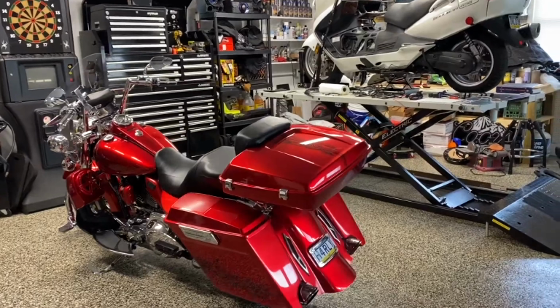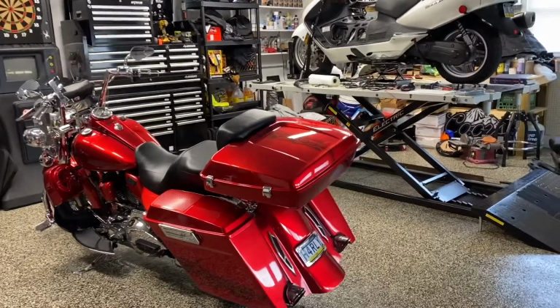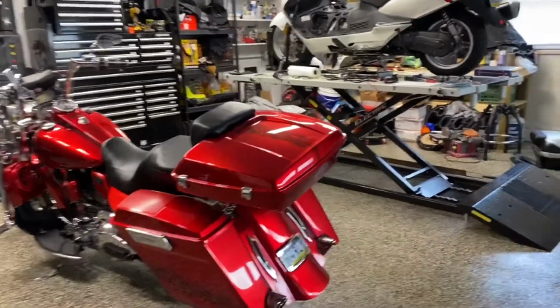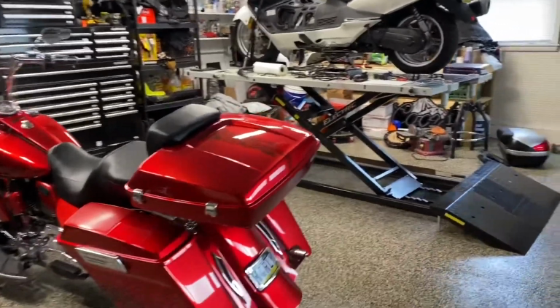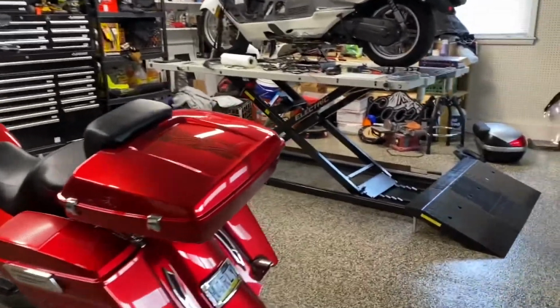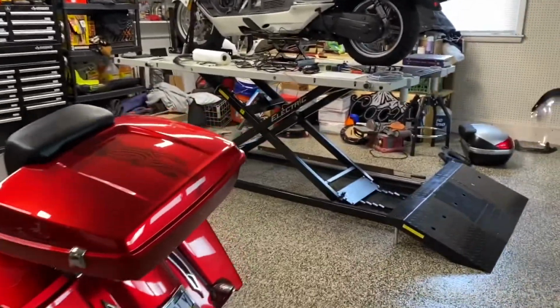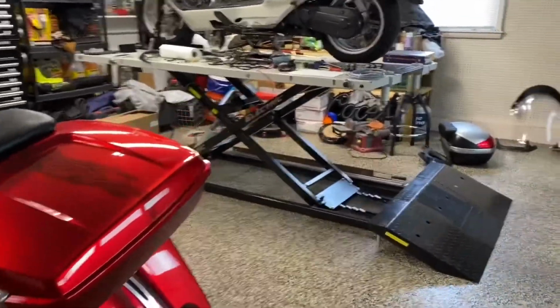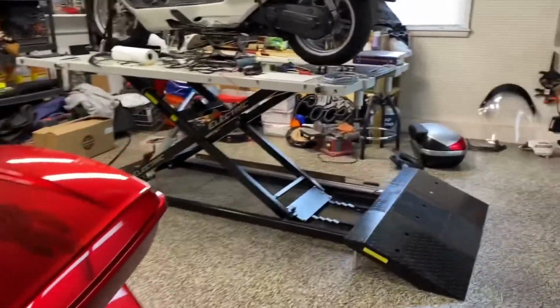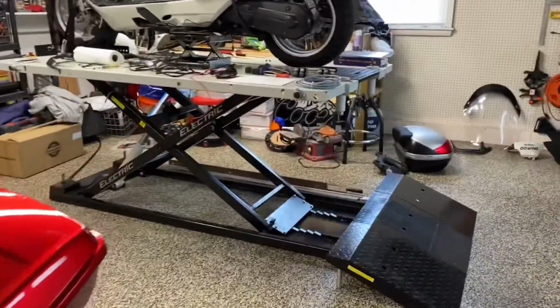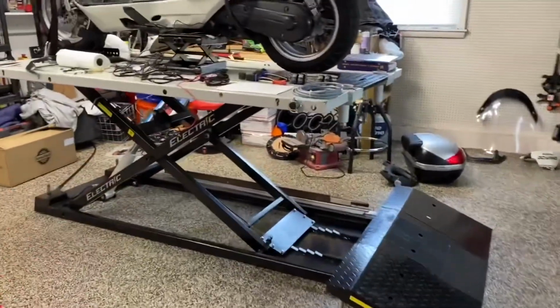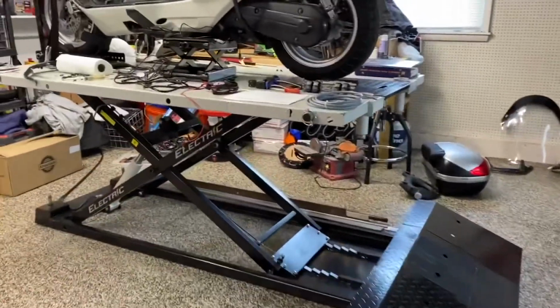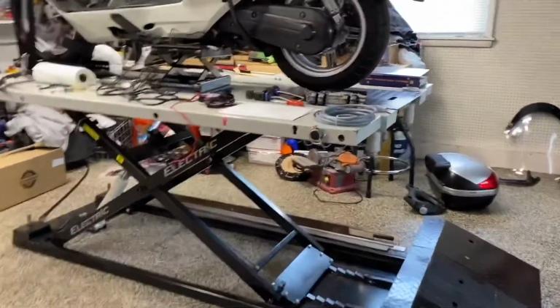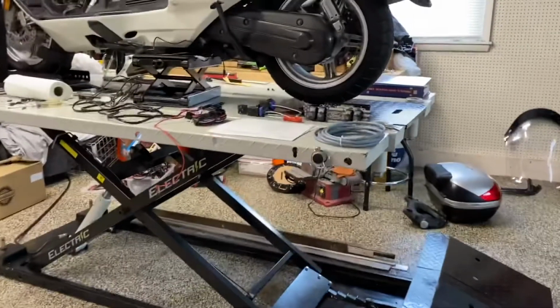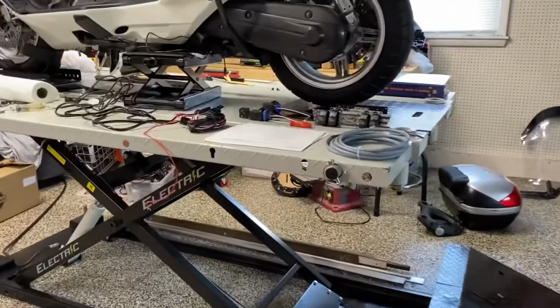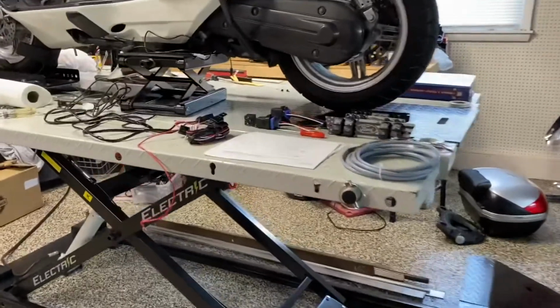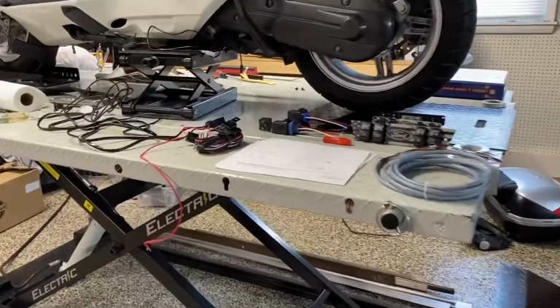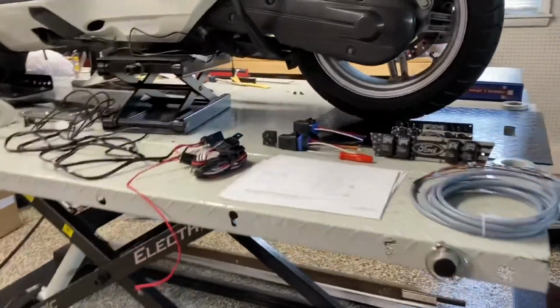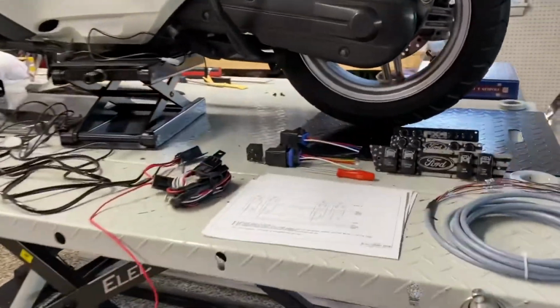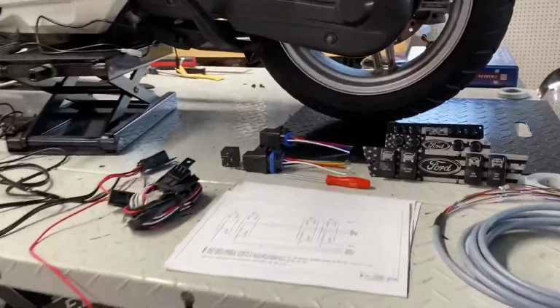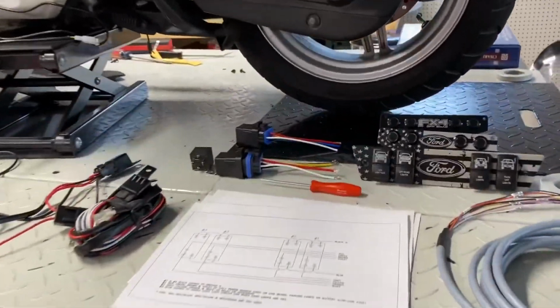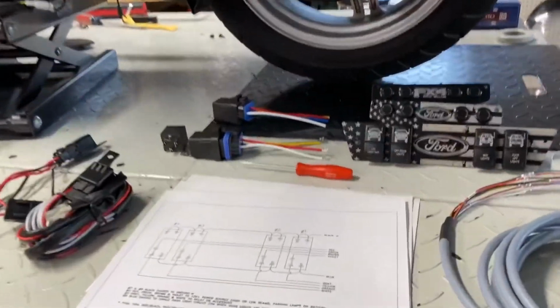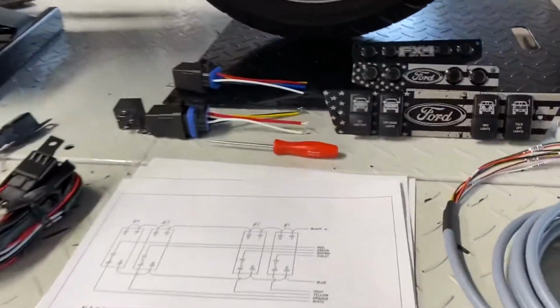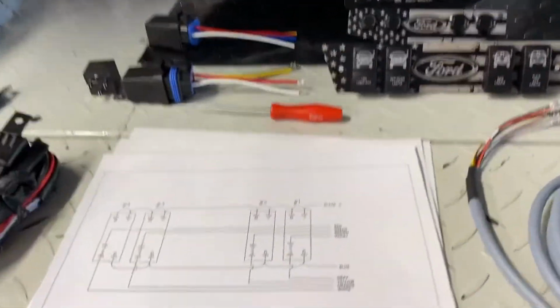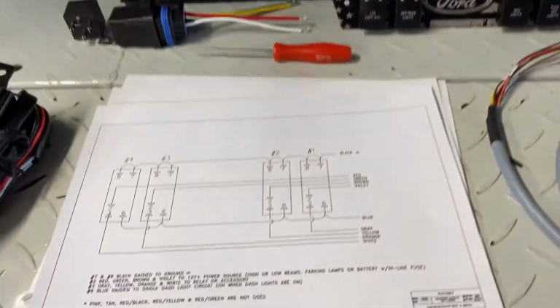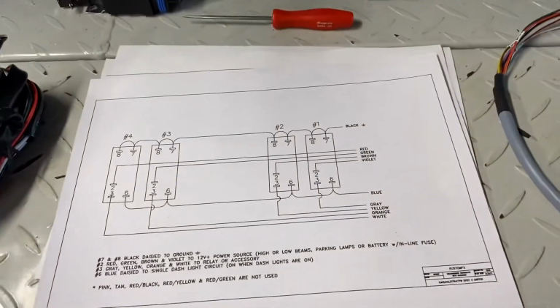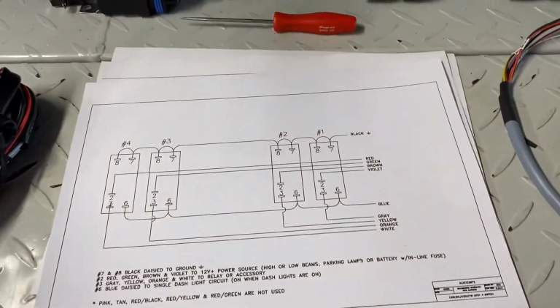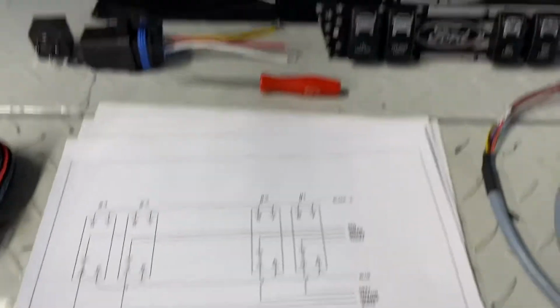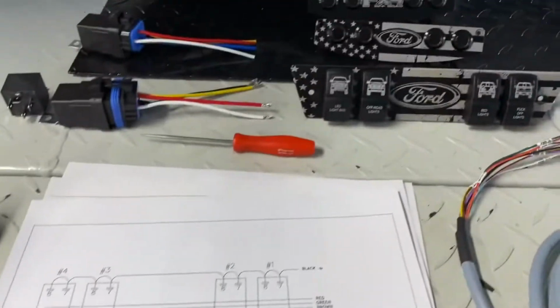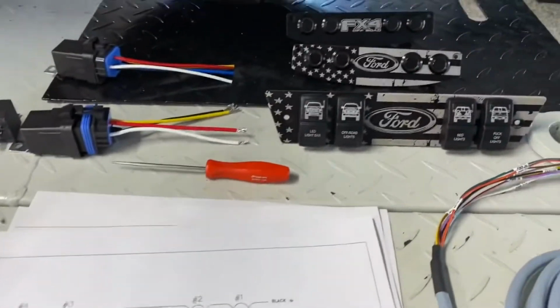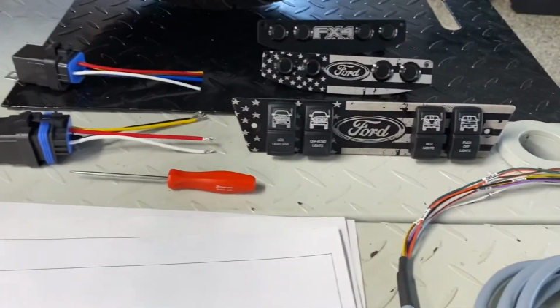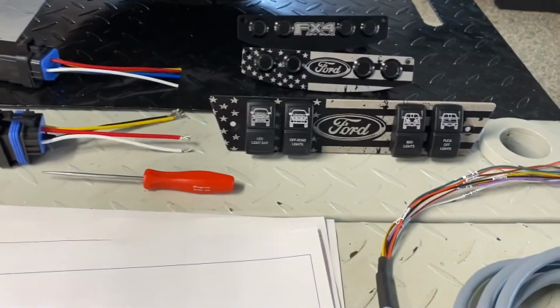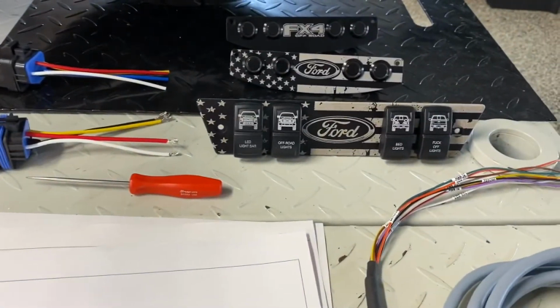Hi, this is Brett from CustomFX. This is going to be a new video about the importance of using relays and how to correctly connect them to your CustomFX switch panel.